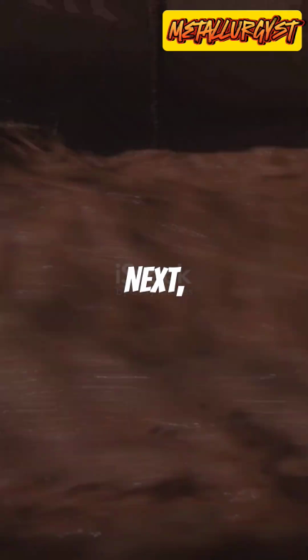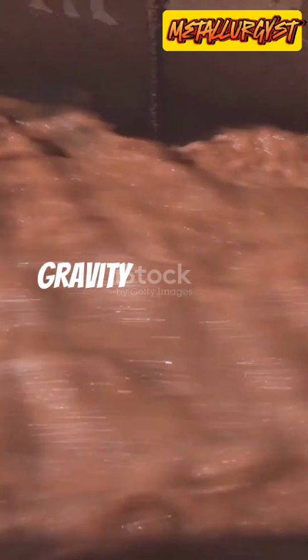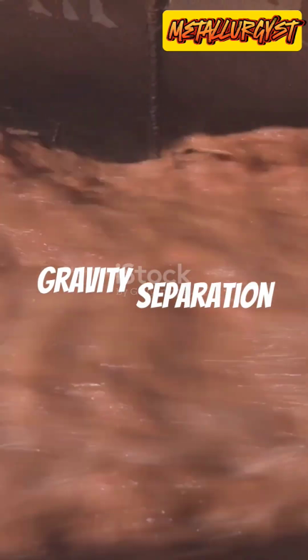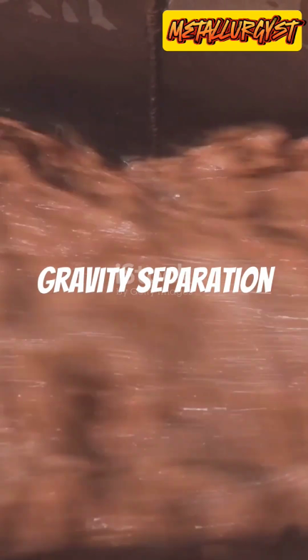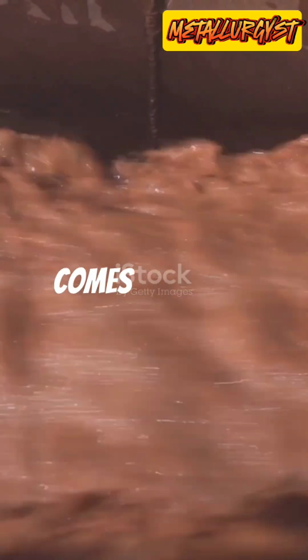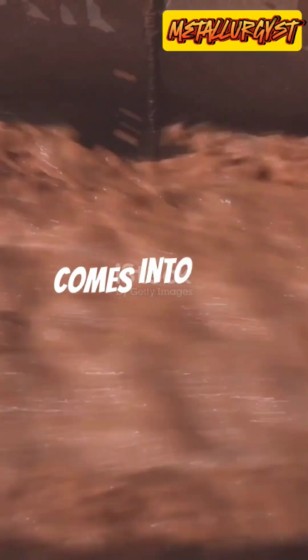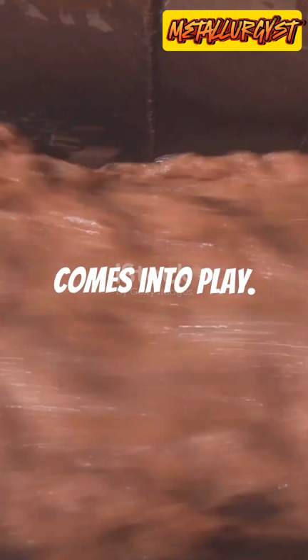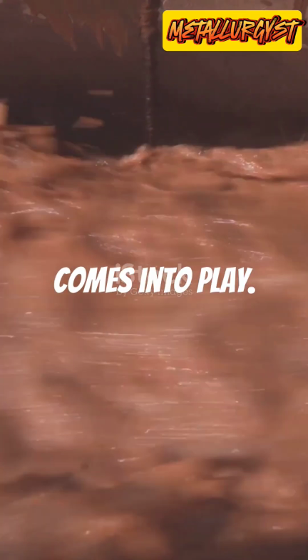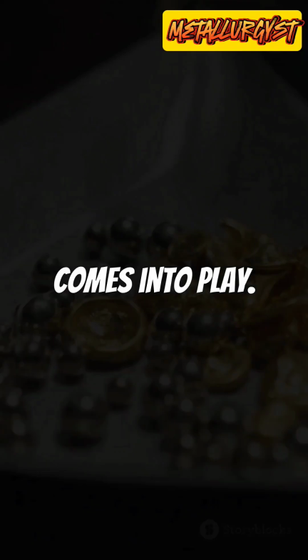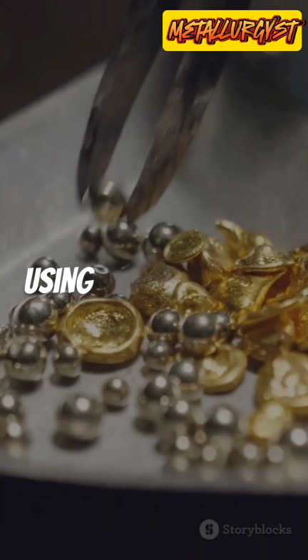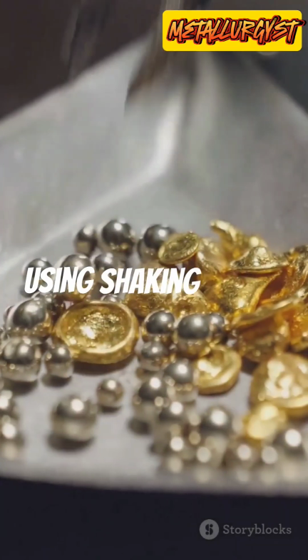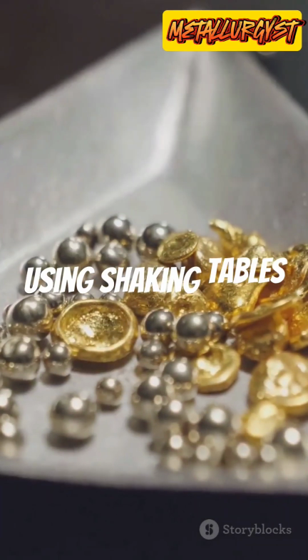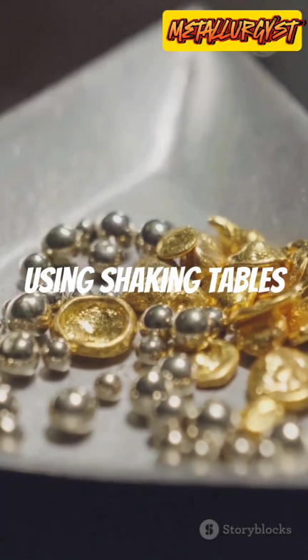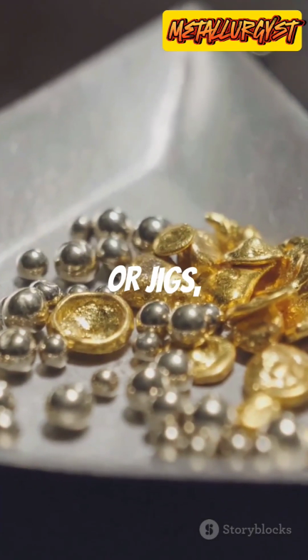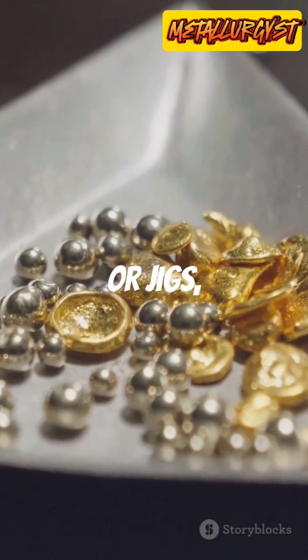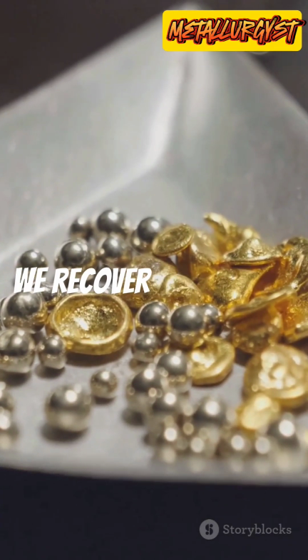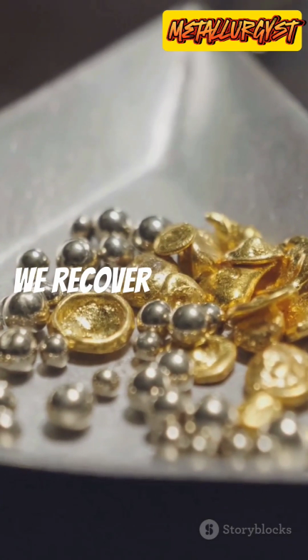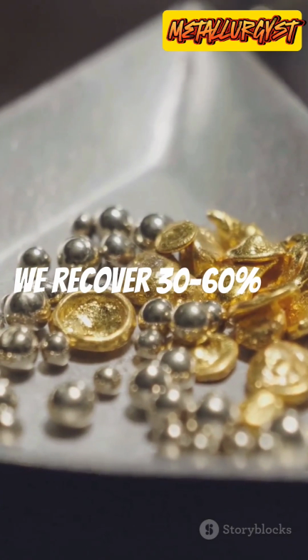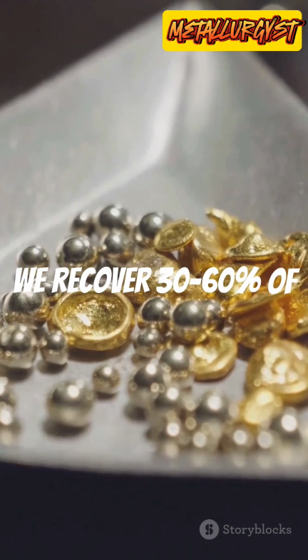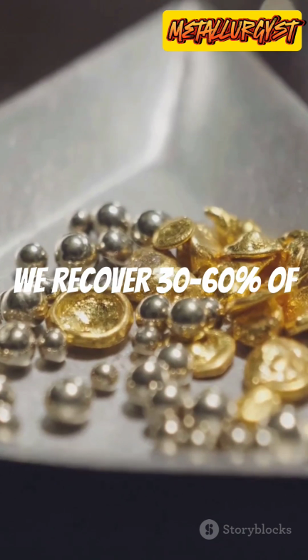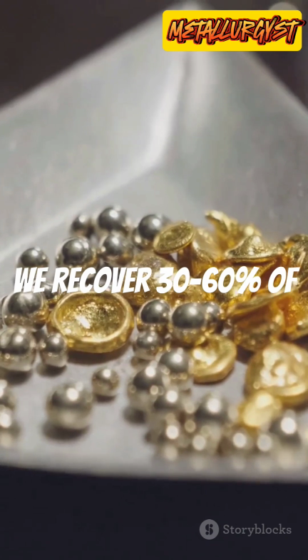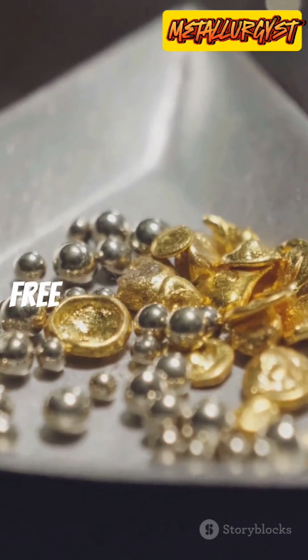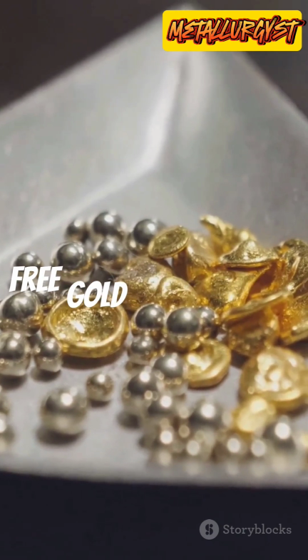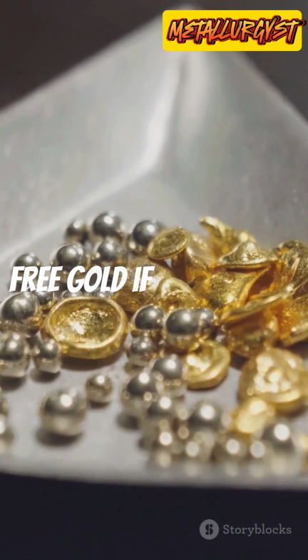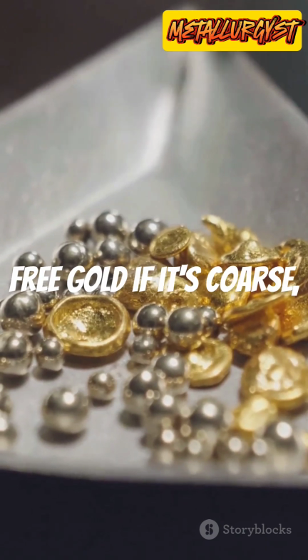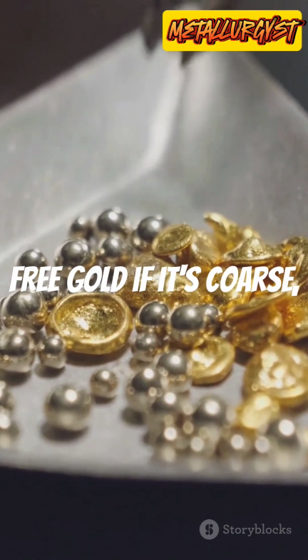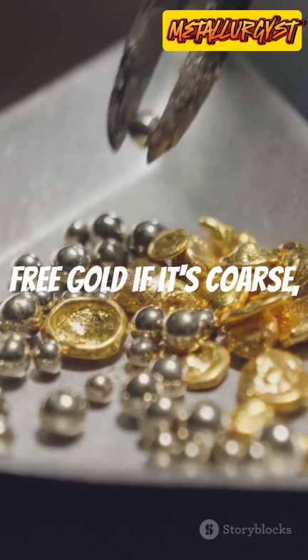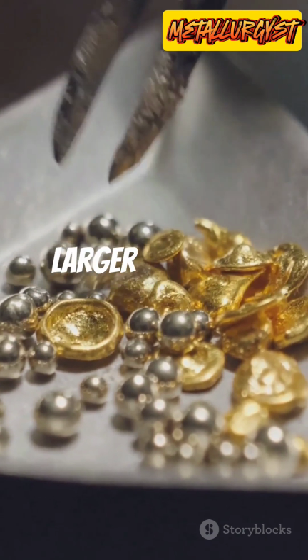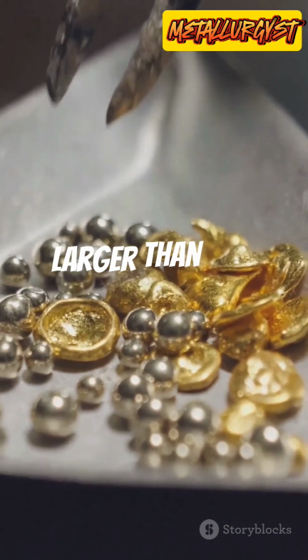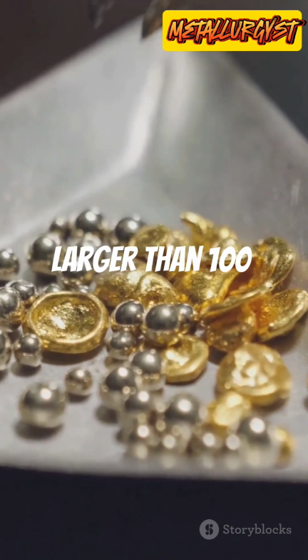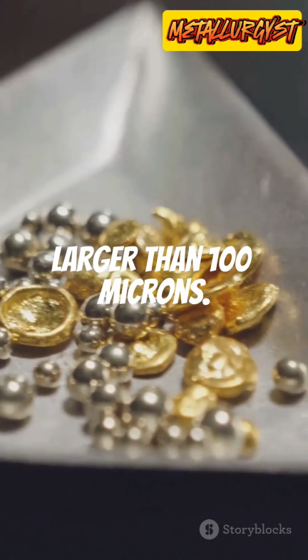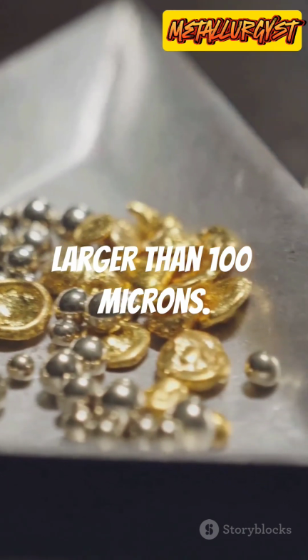Next, gravity separation comes into play. Using shaking tables or jigs, we recover 30 to 60% of free gold if it's coarse, larger than 100 microns.